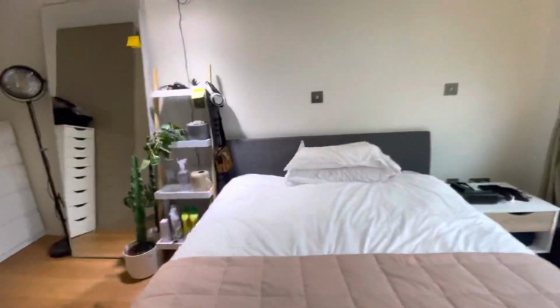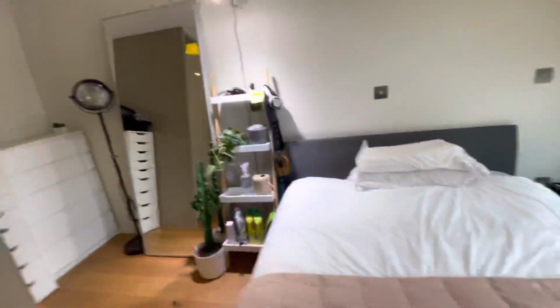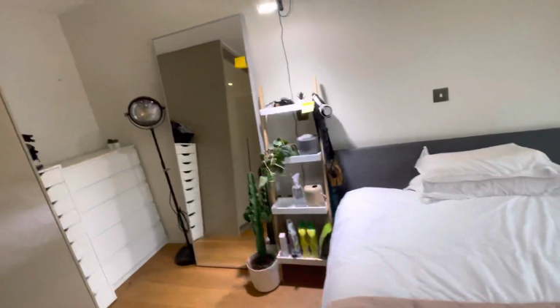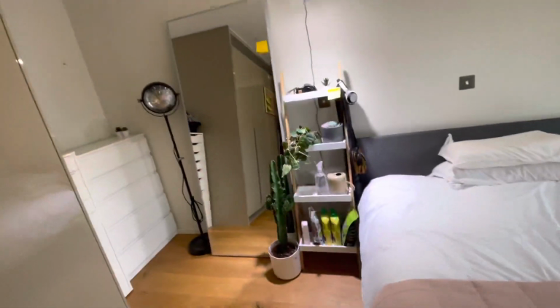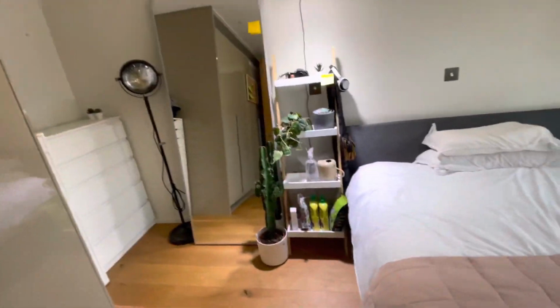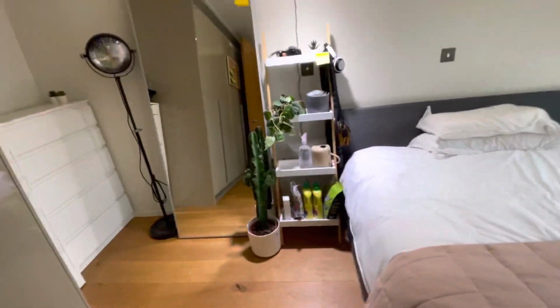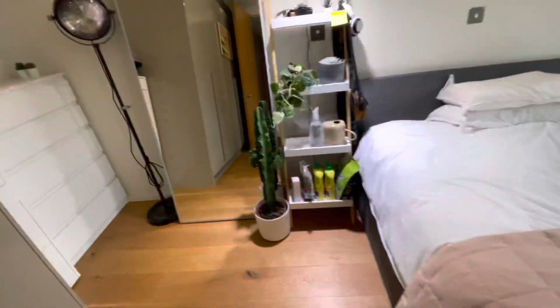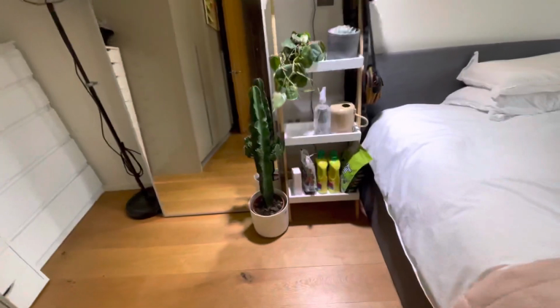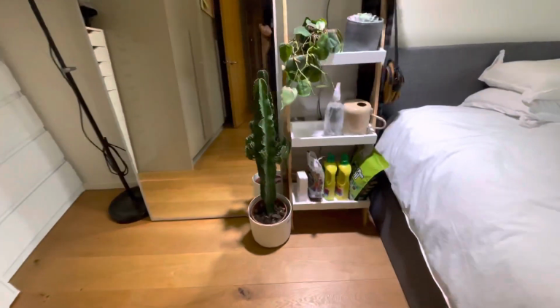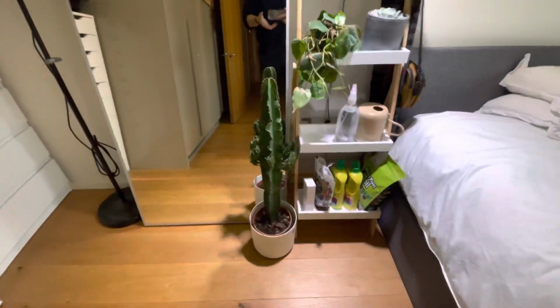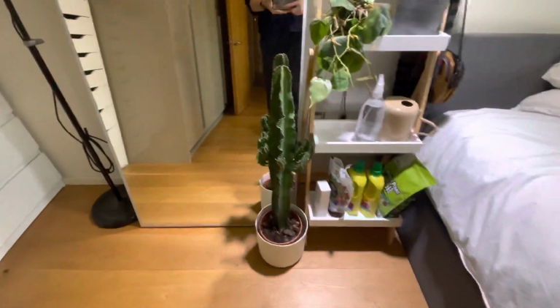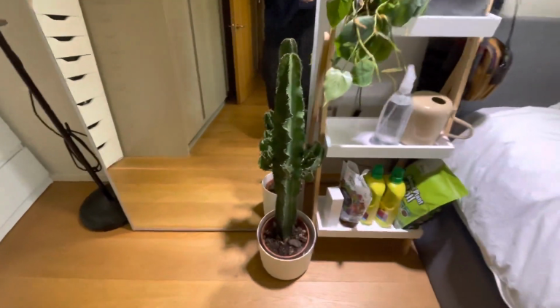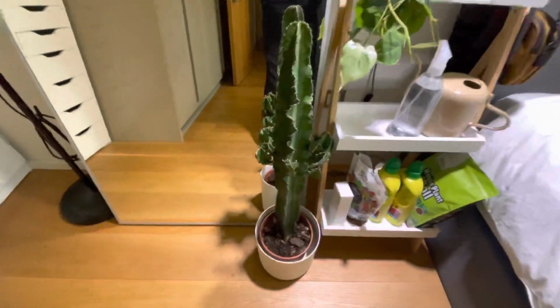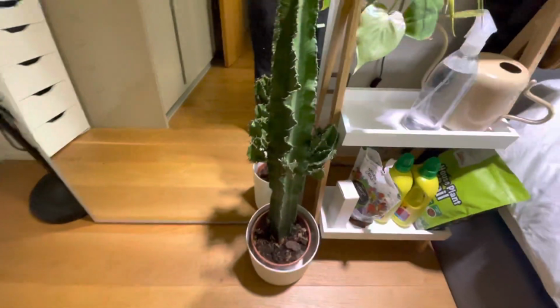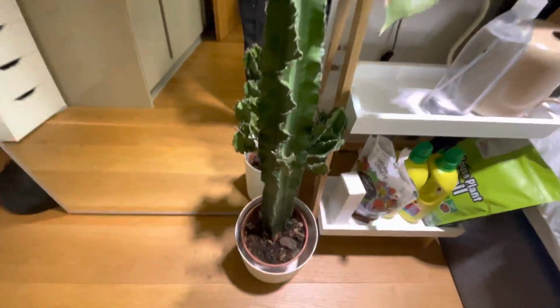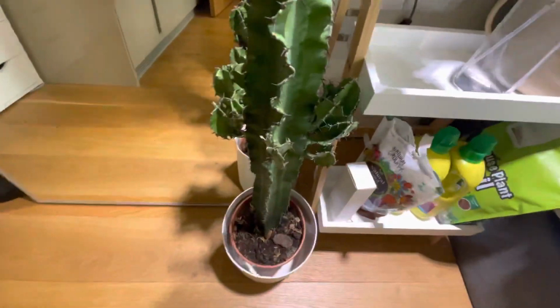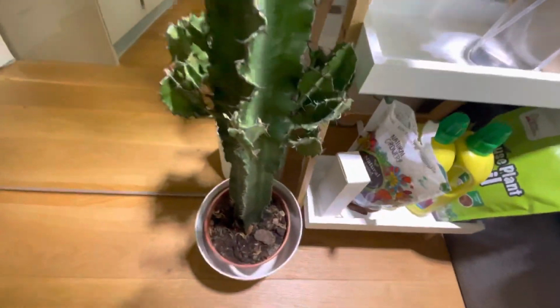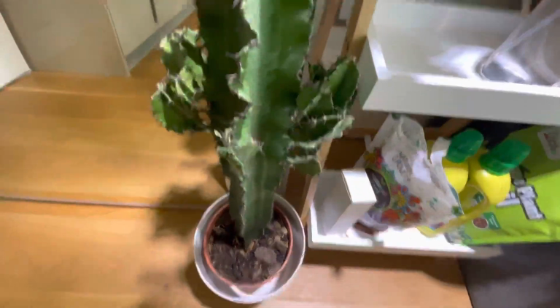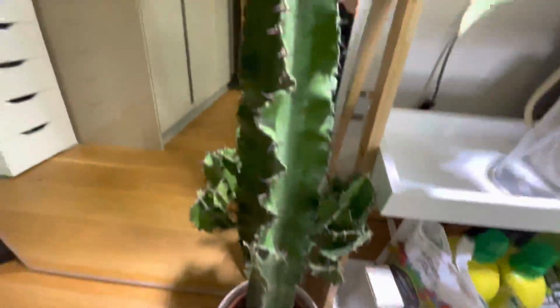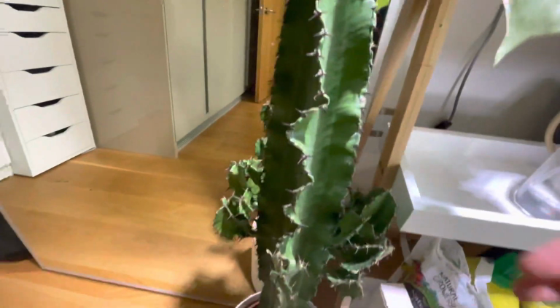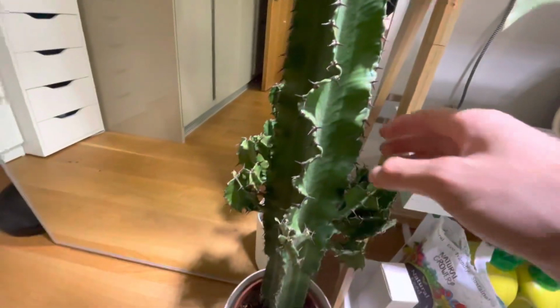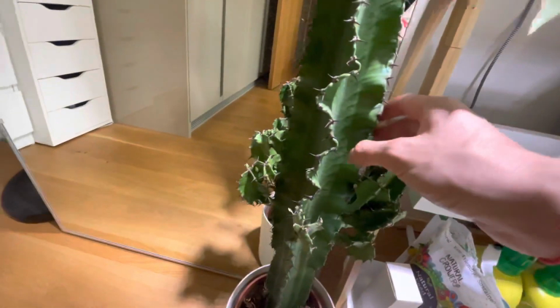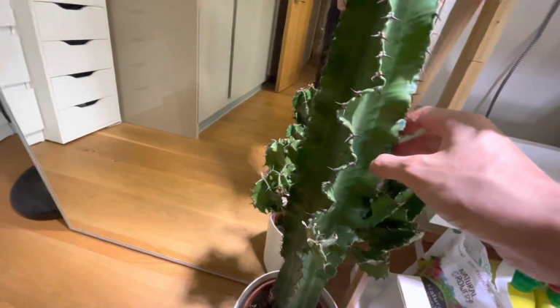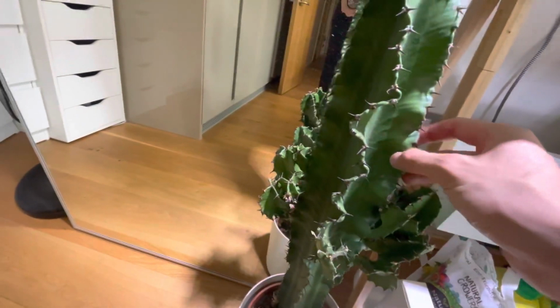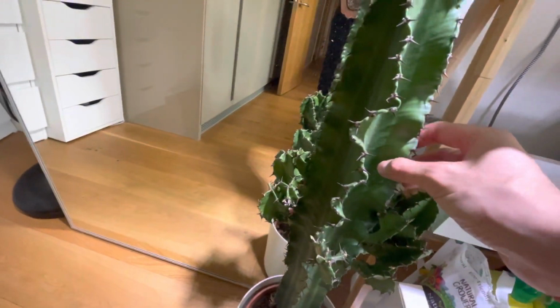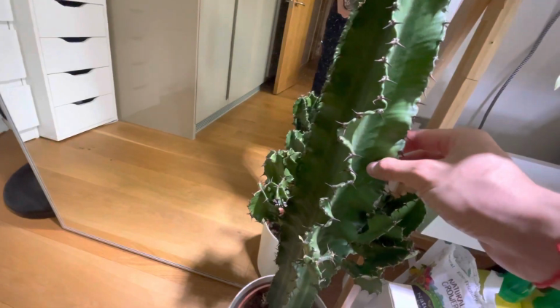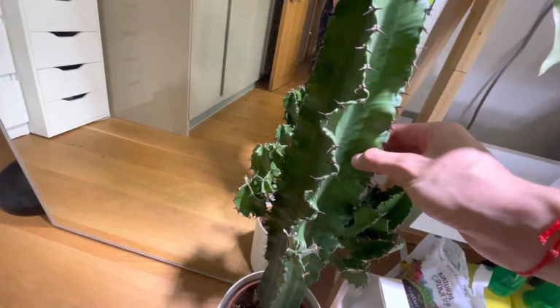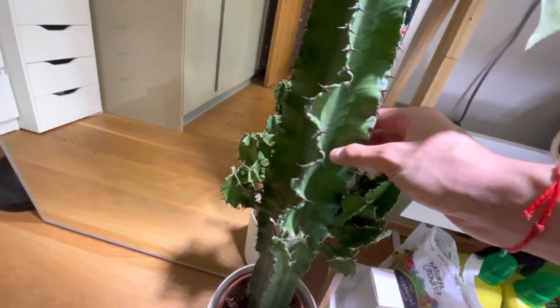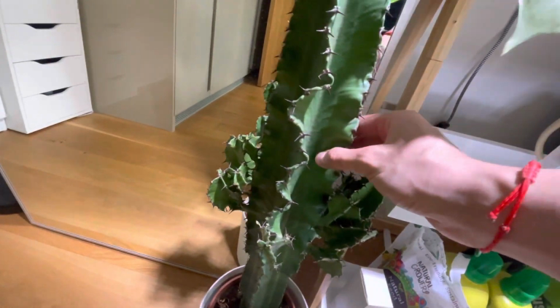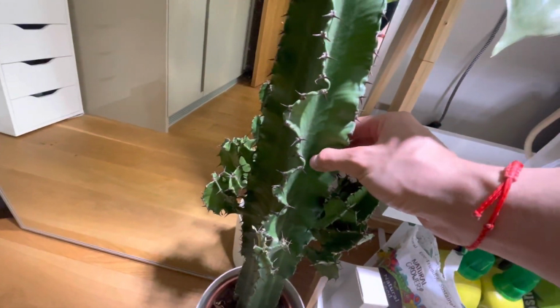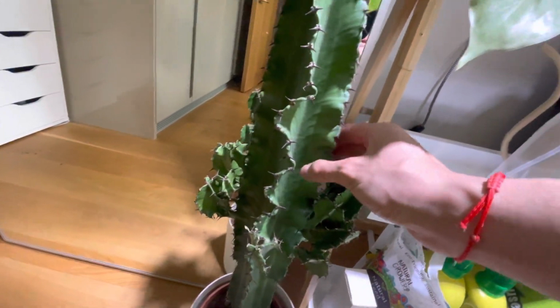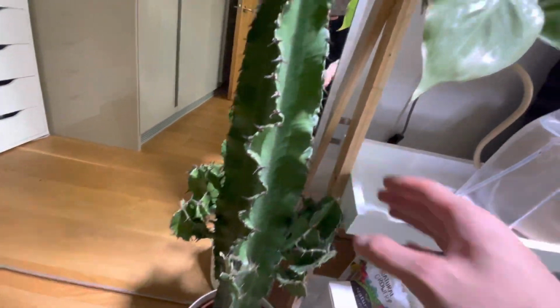In terms of this cactus, it's been growing at its normal rate. It looks relatively healthy. This is quite a low maintenance plant.